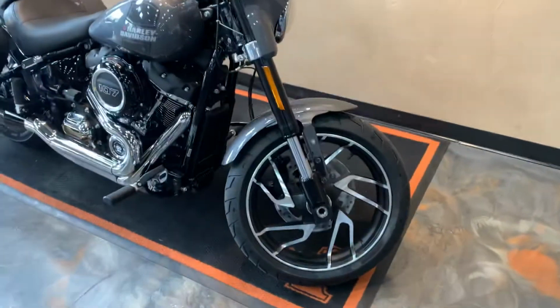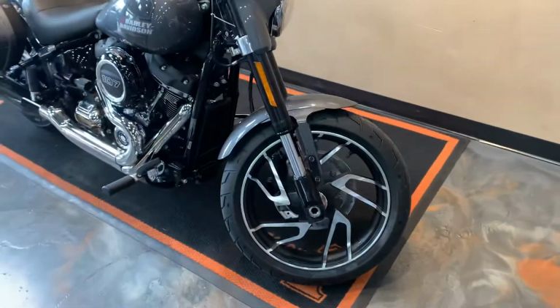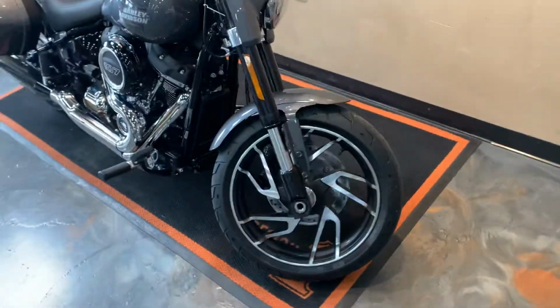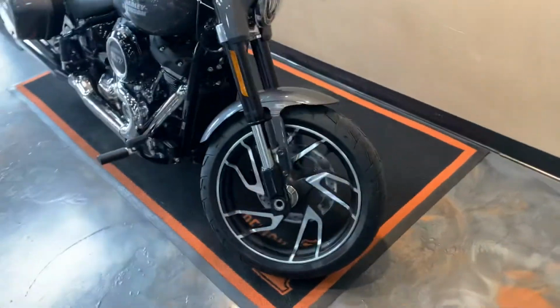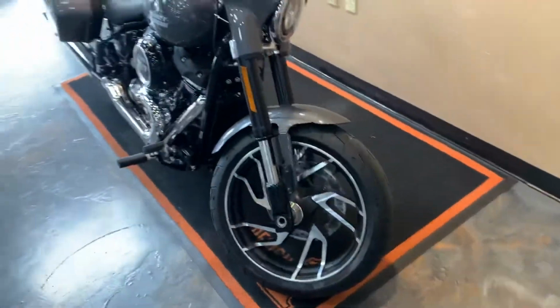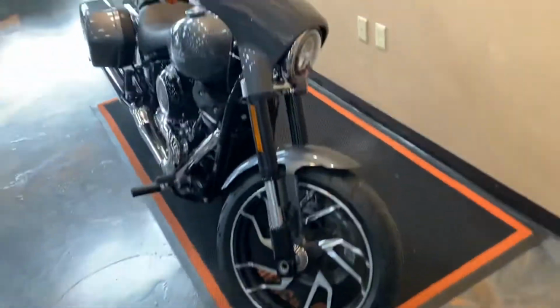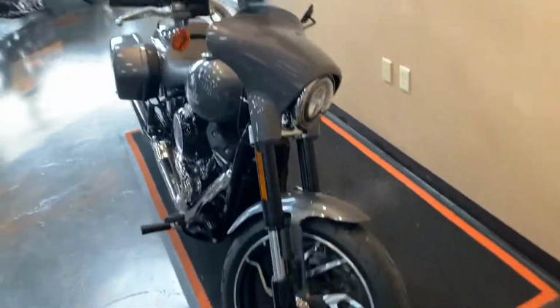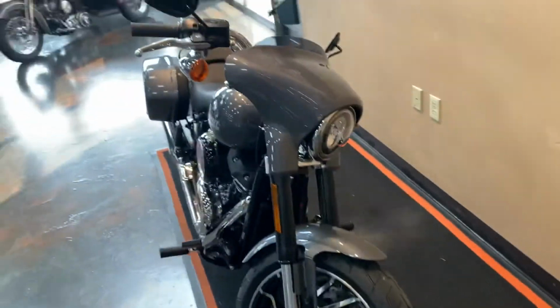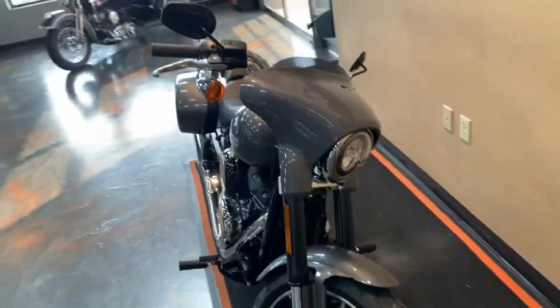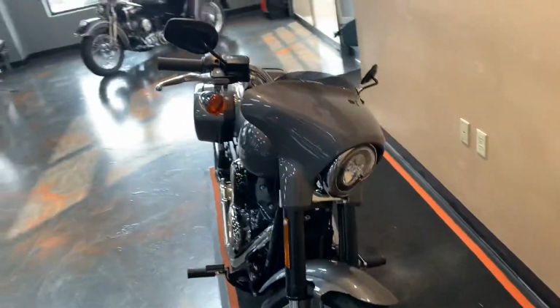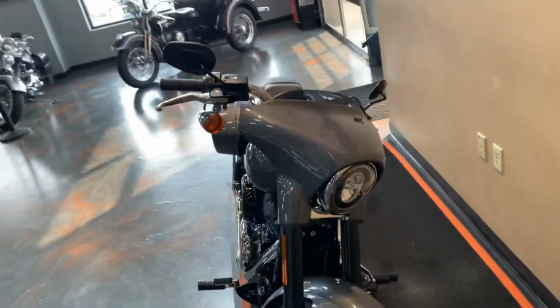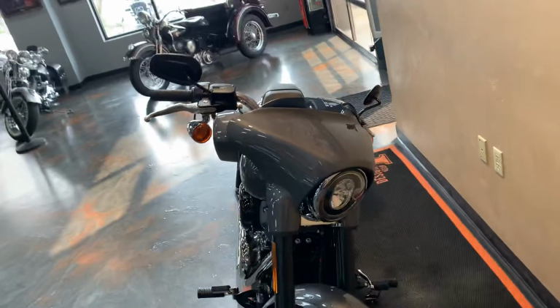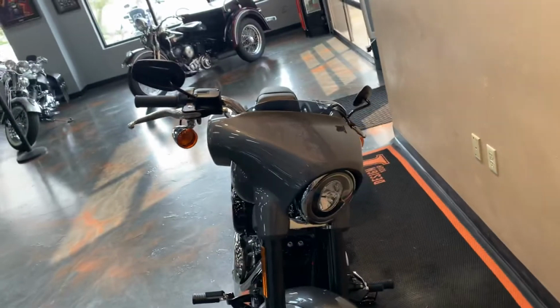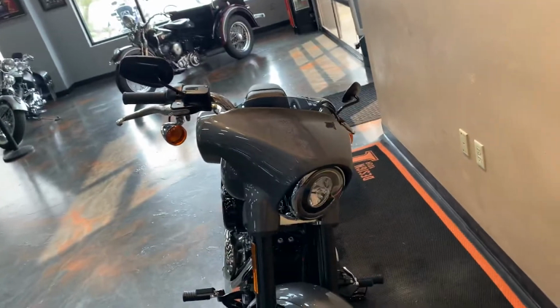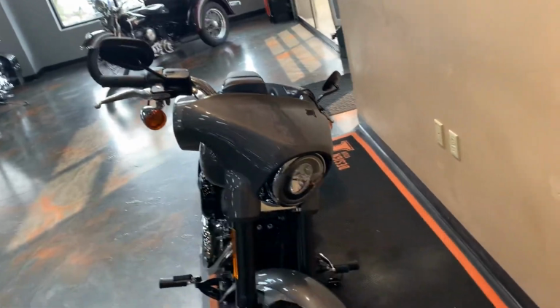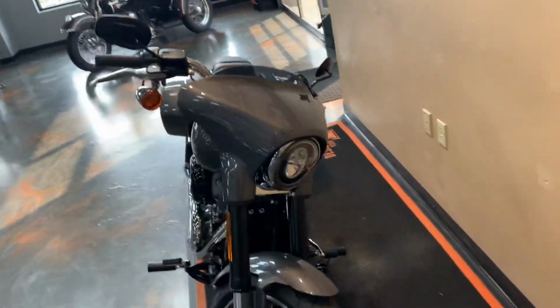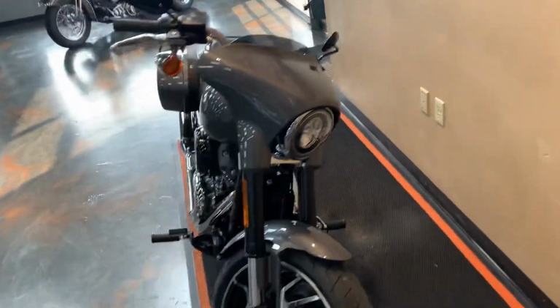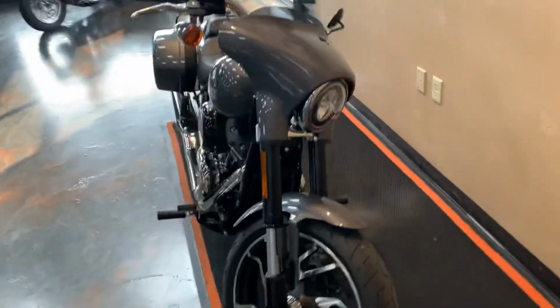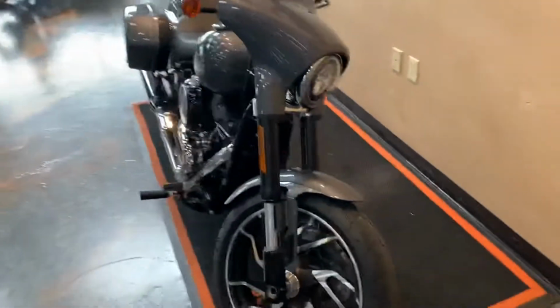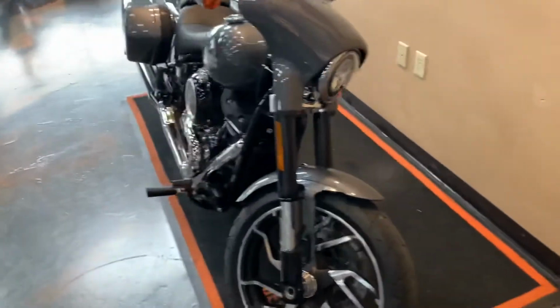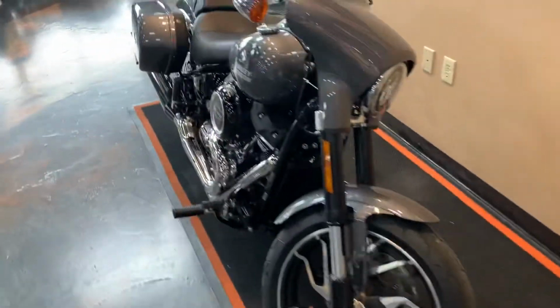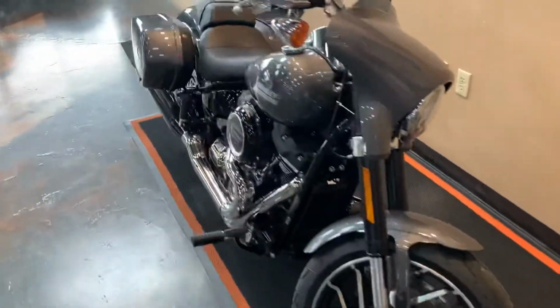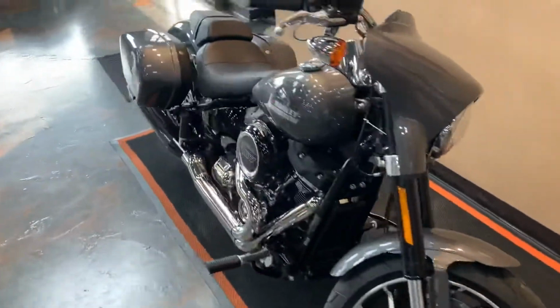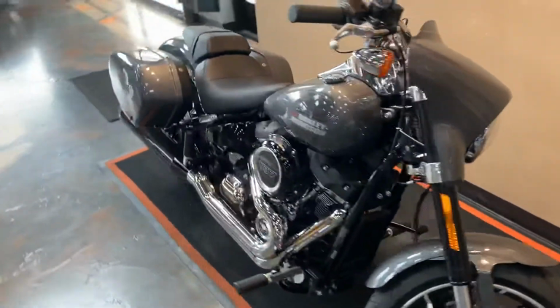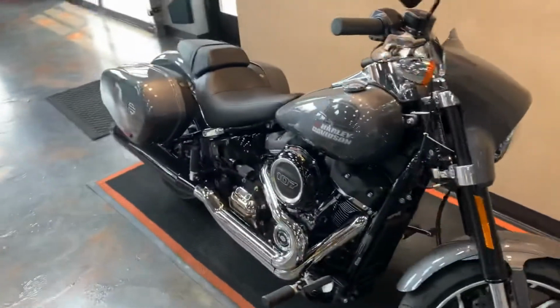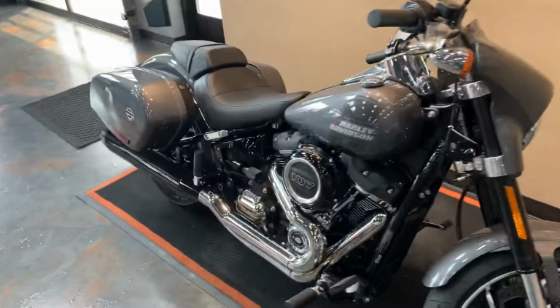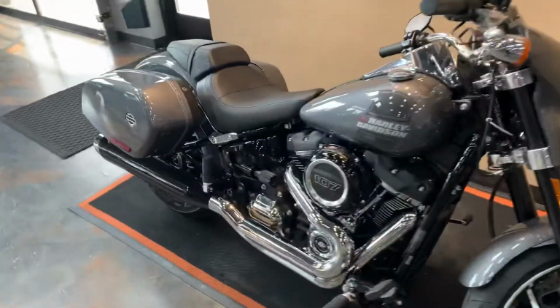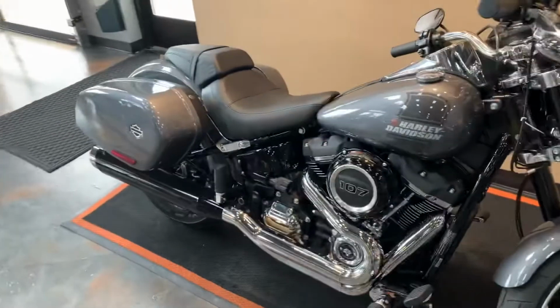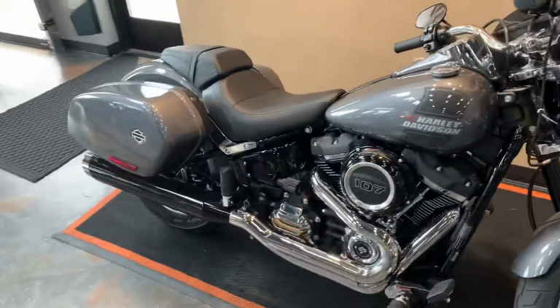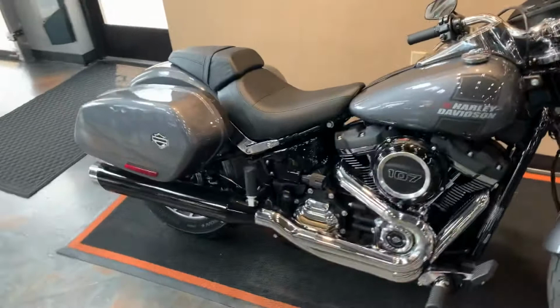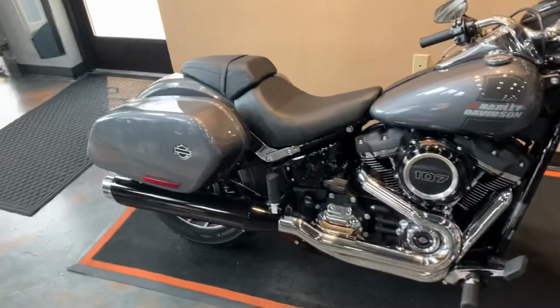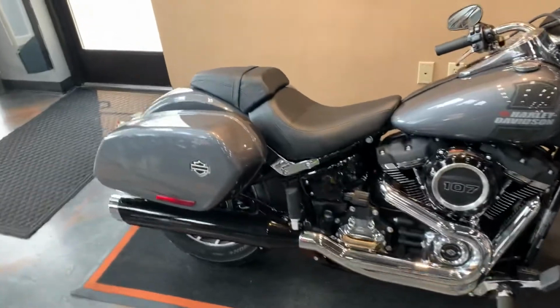Kind of buzz around to the front — mini fairing, forward controls, and bags.